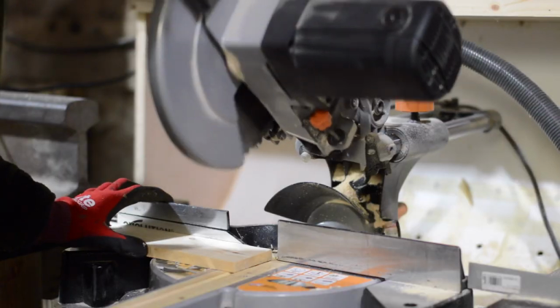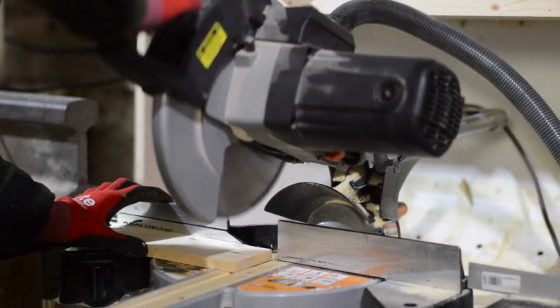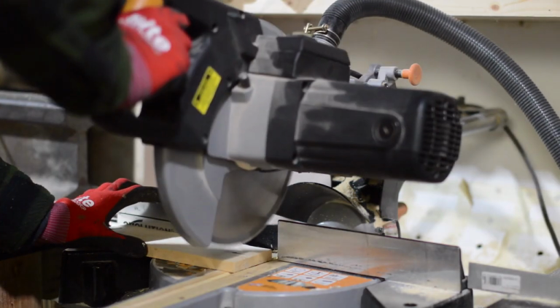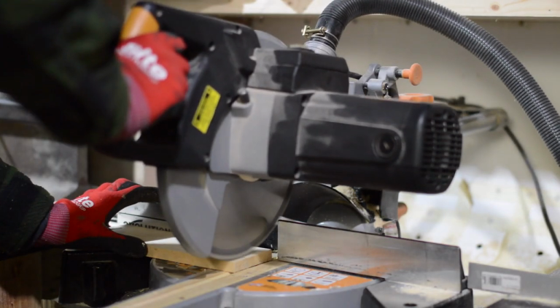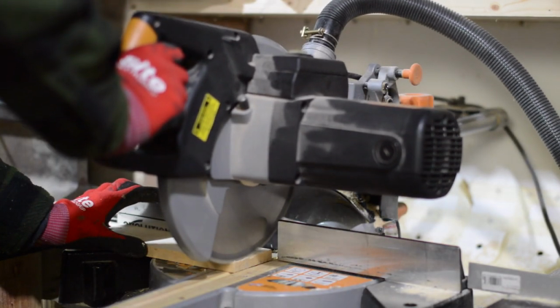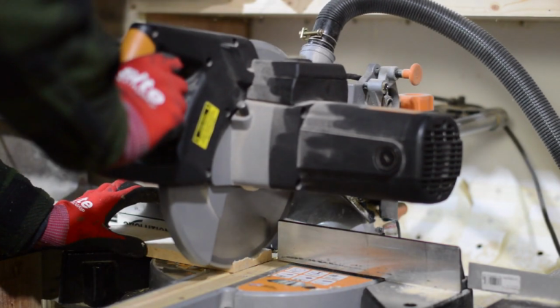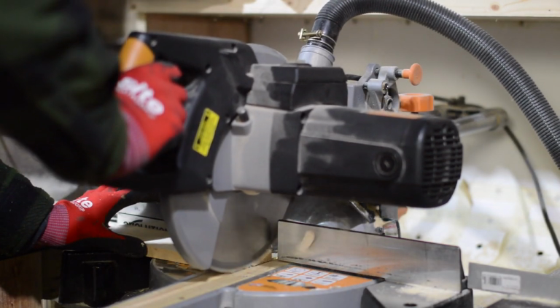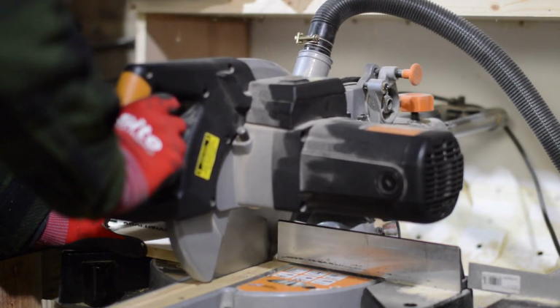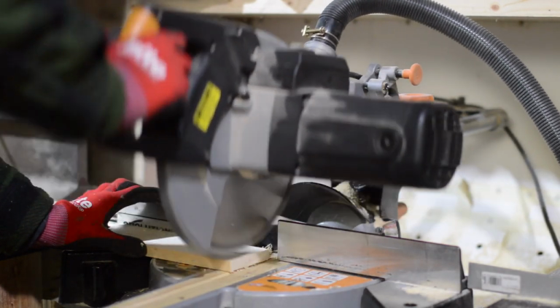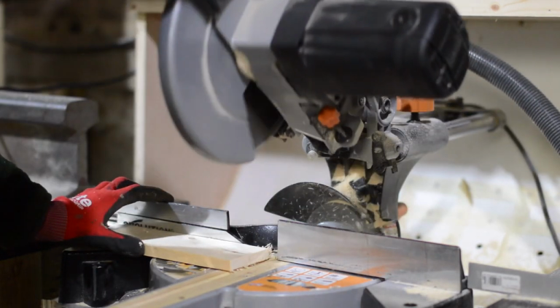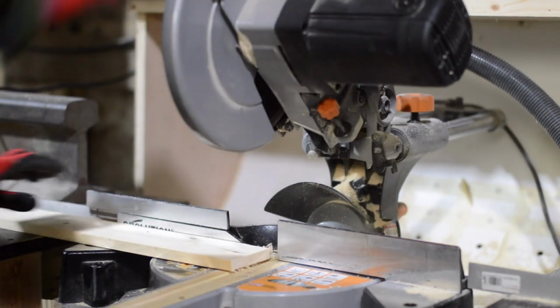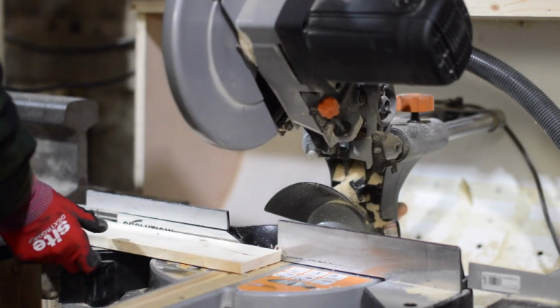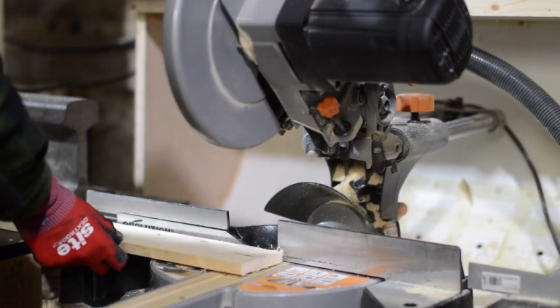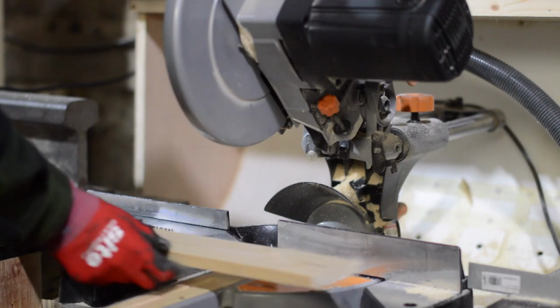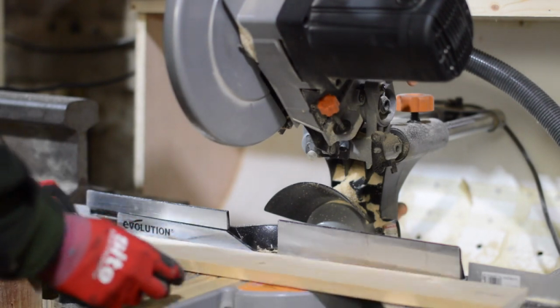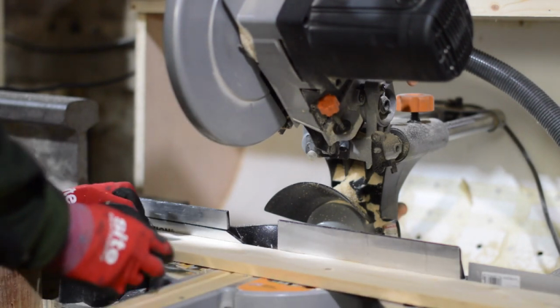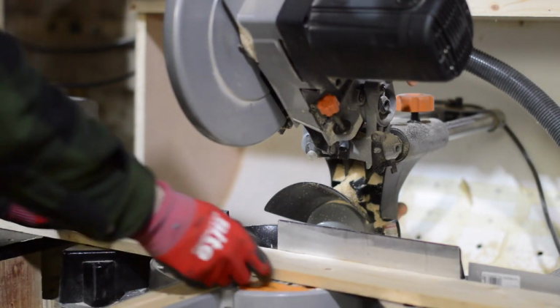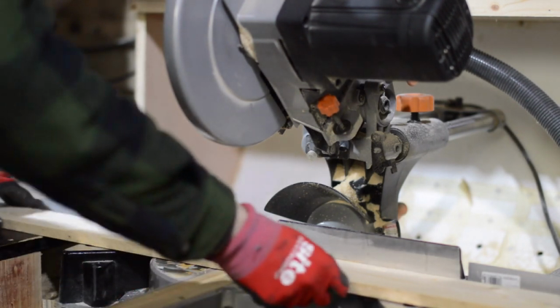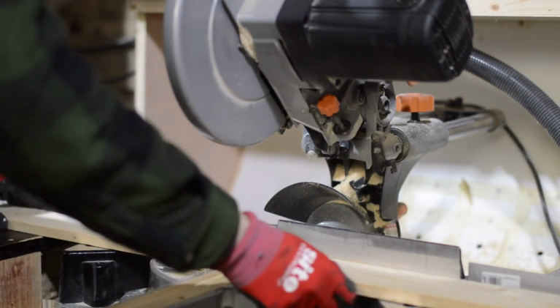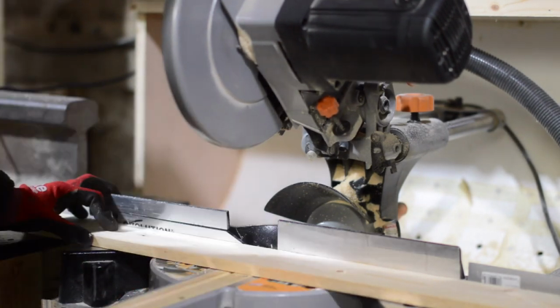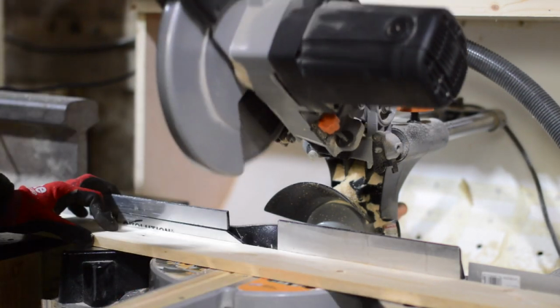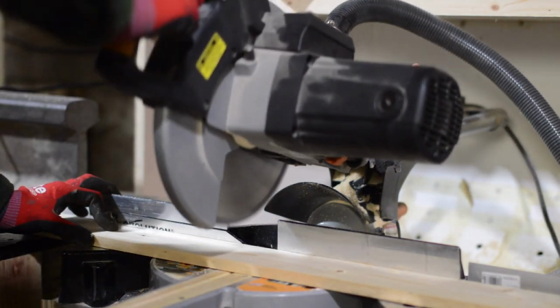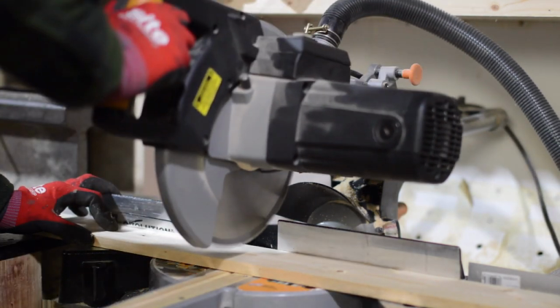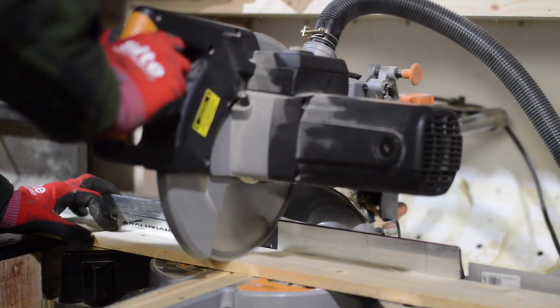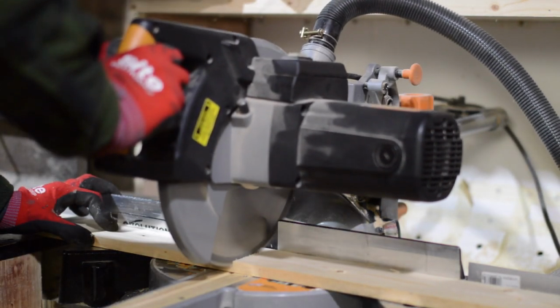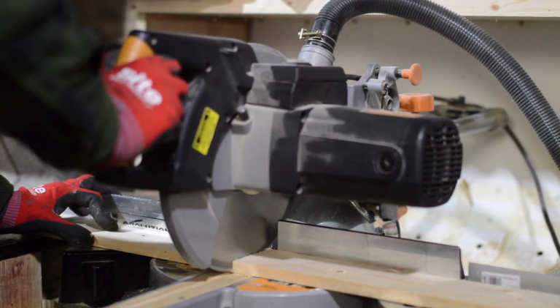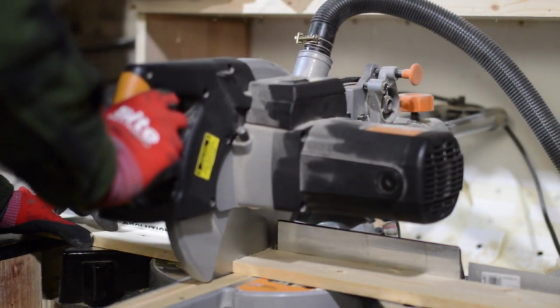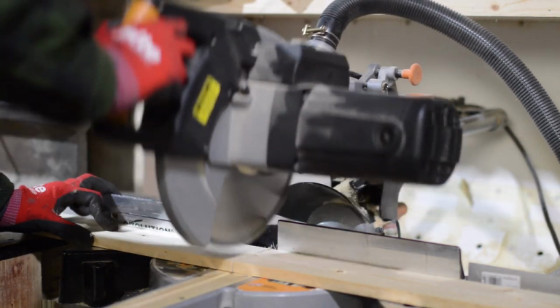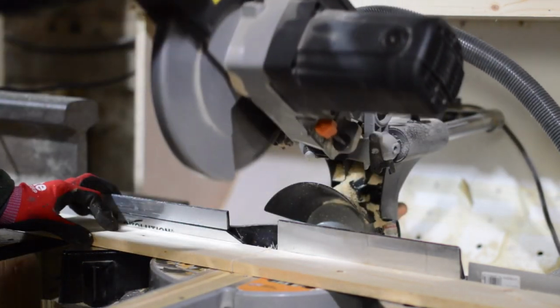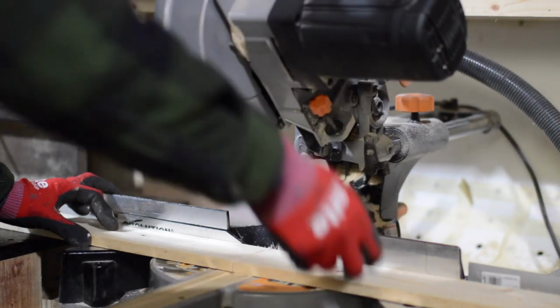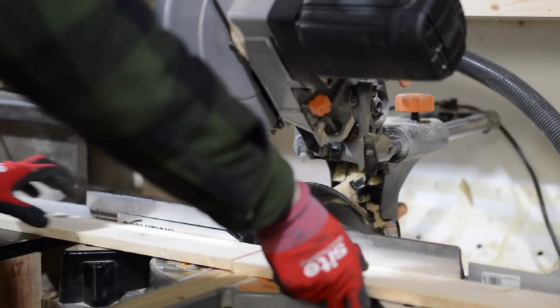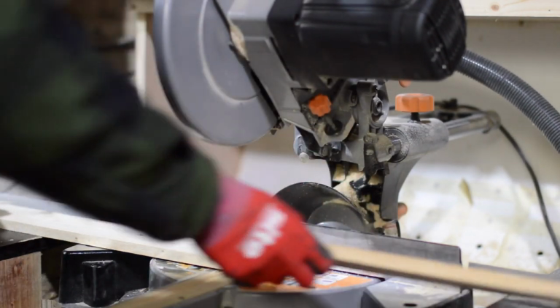When I have to cut multiple pieces the same length, I find it much easier to get one piece the correct length and then just set up a stop block so I can repeat the cuts instead of having to measure and mark each piece.